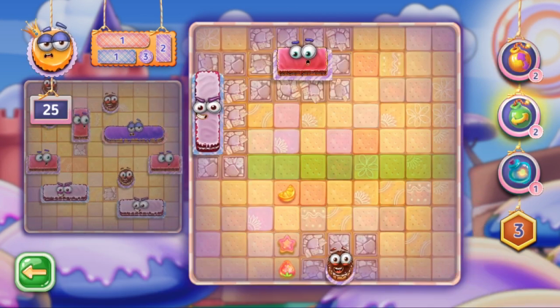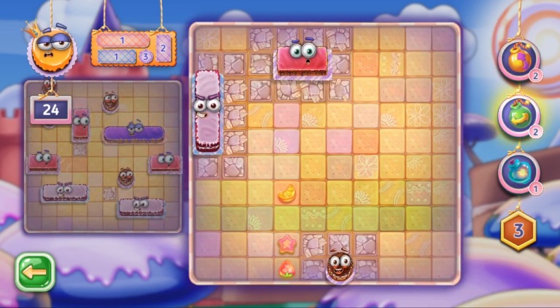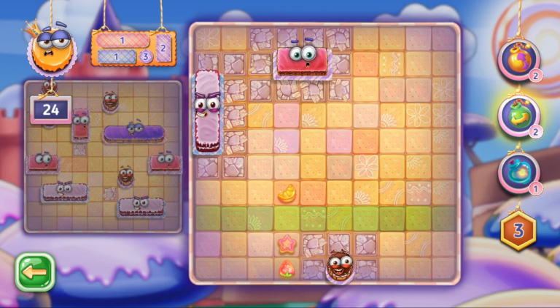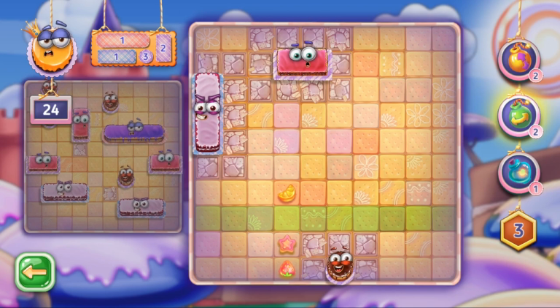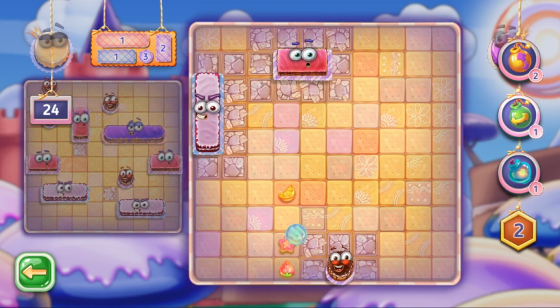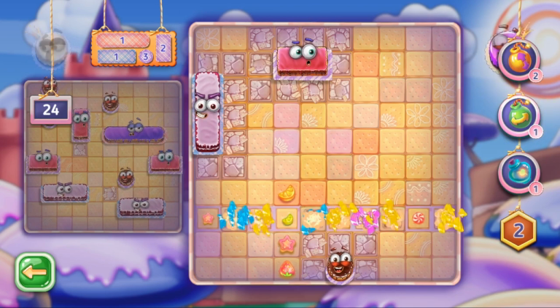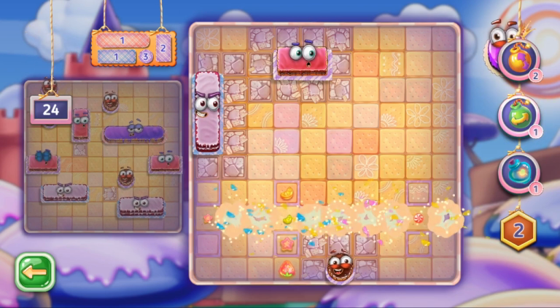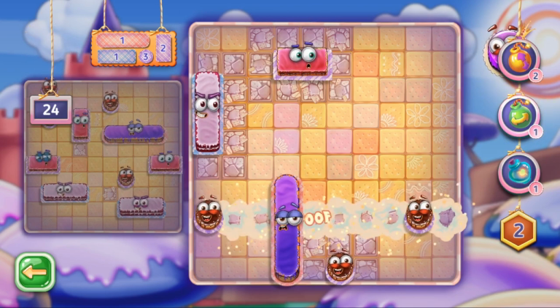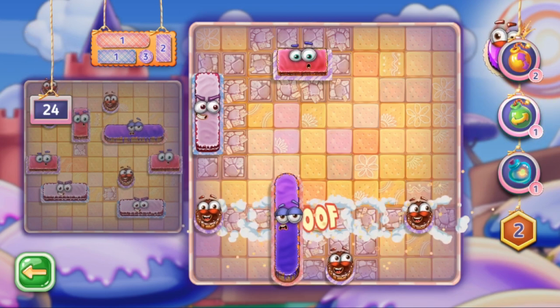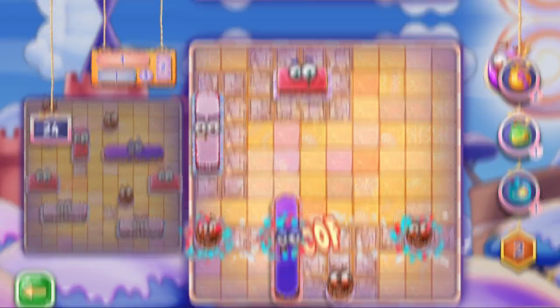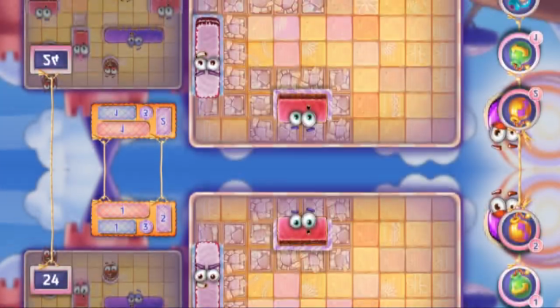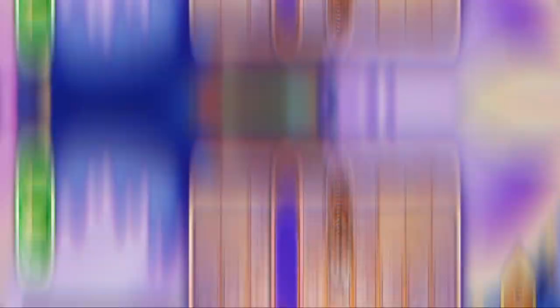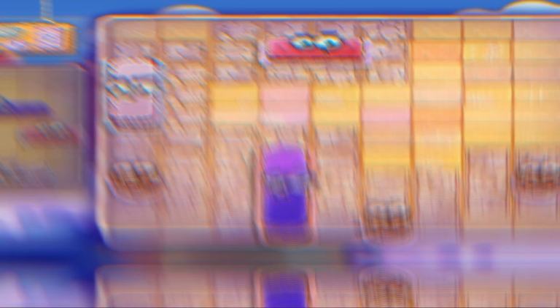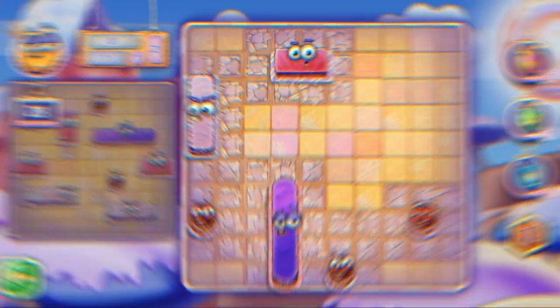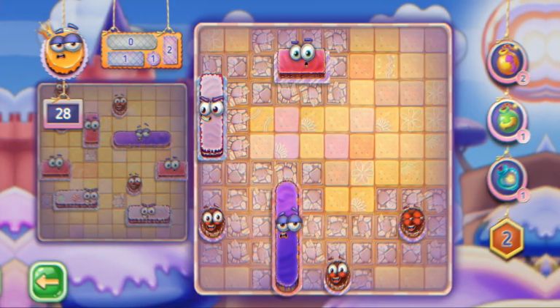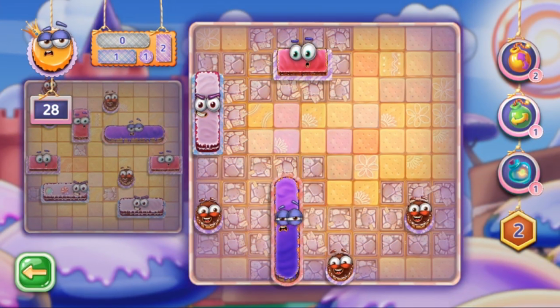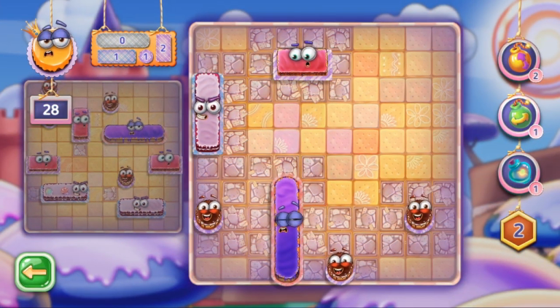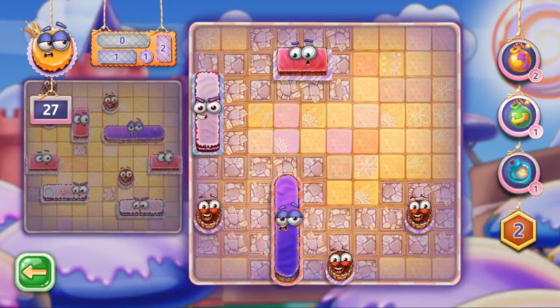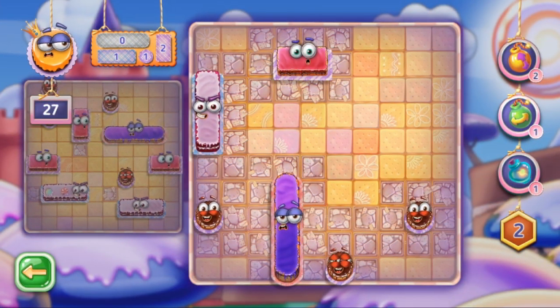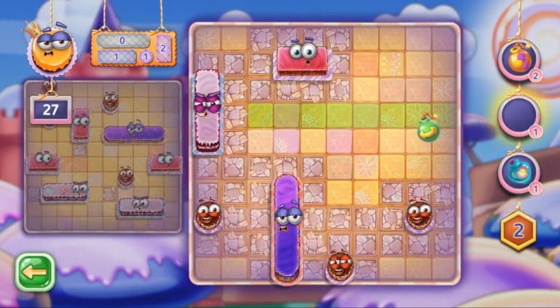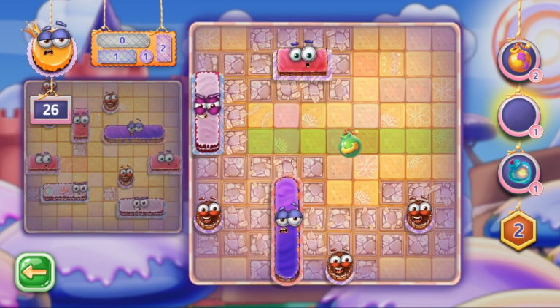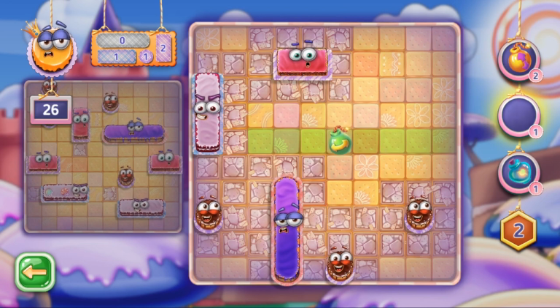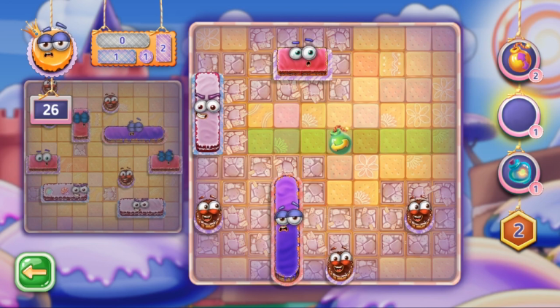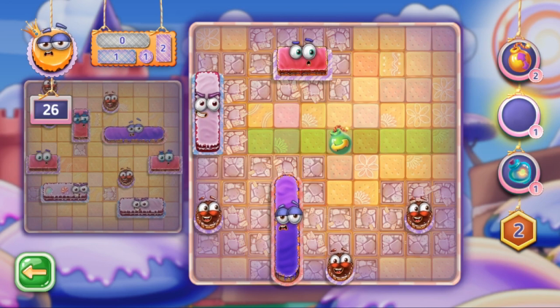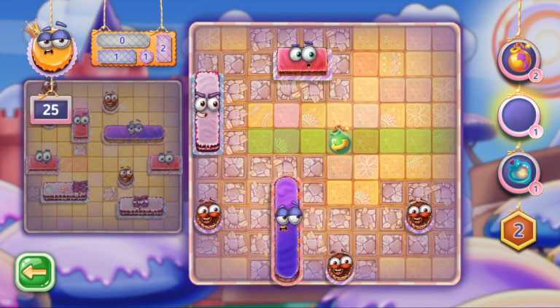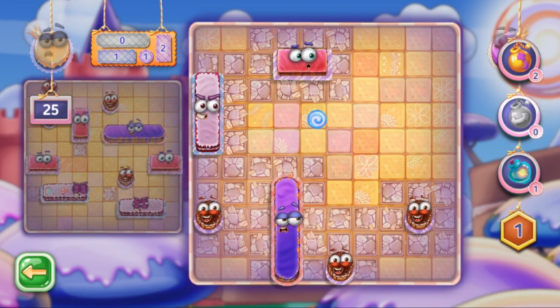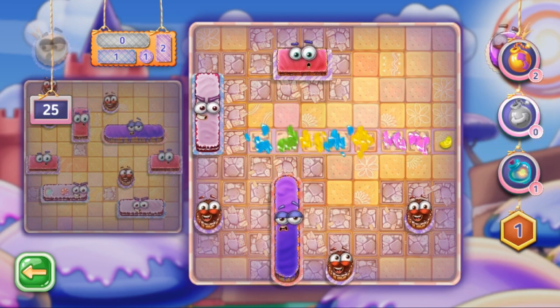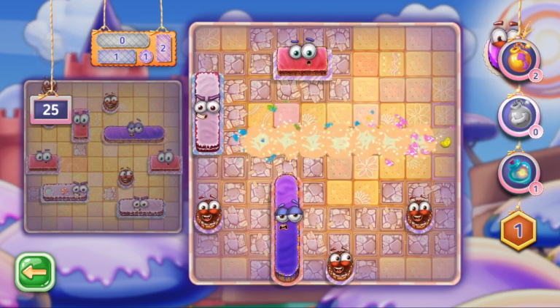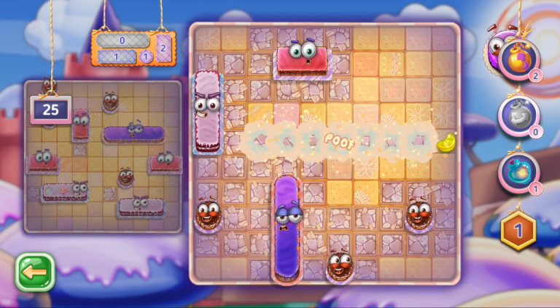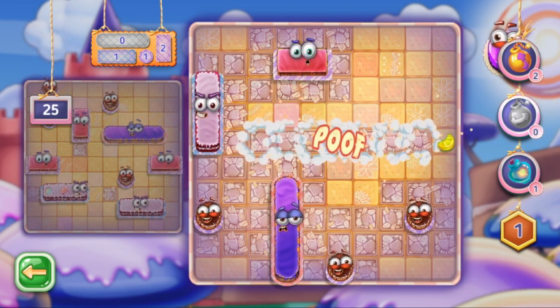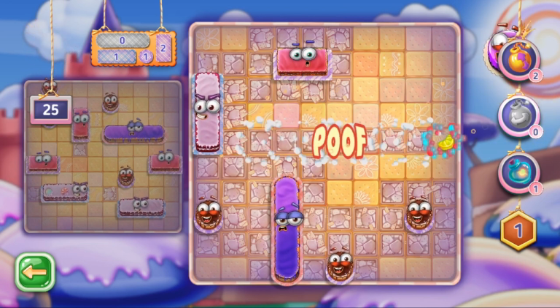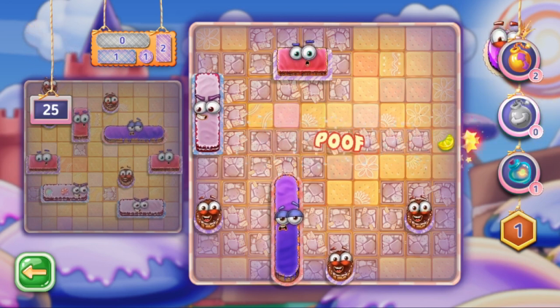Tap on the booster icon in the right part of the screen to pick a booster, and then tap on a cell to actually use it. Or you may simply drag and drop it into the field.